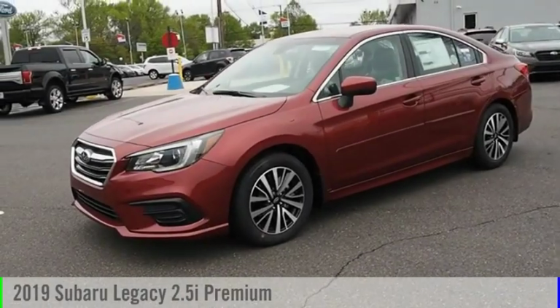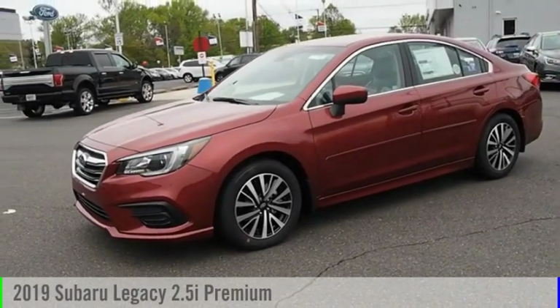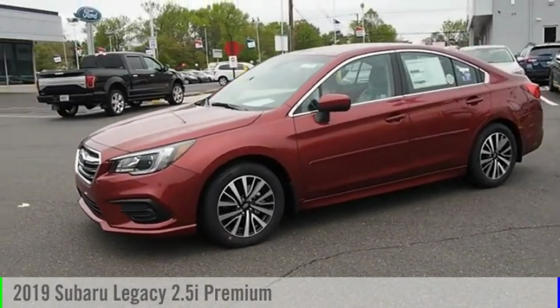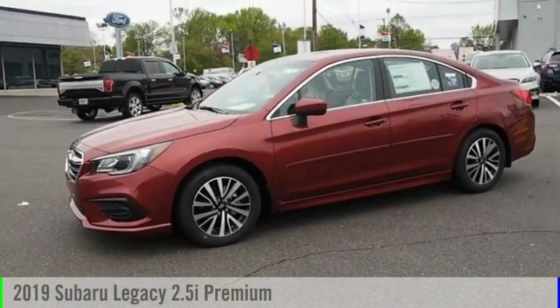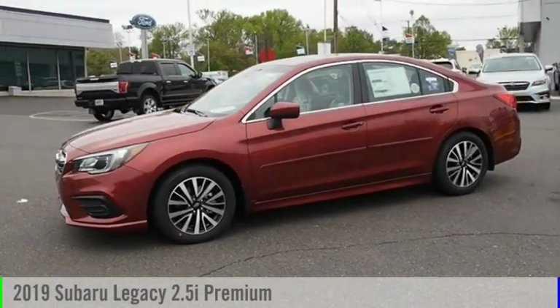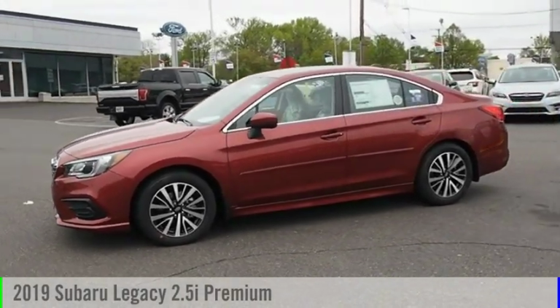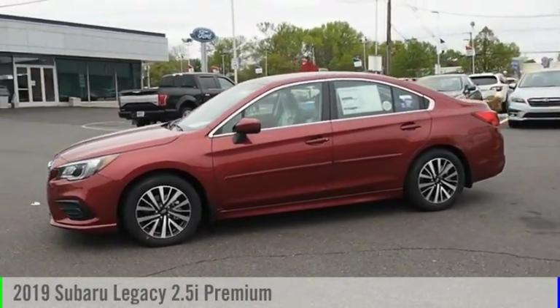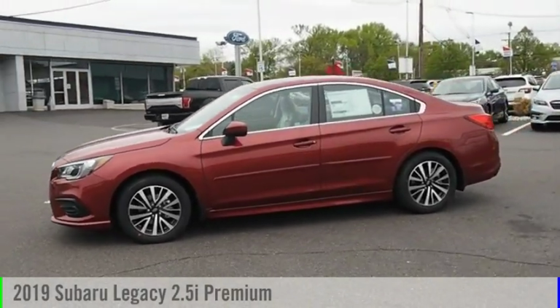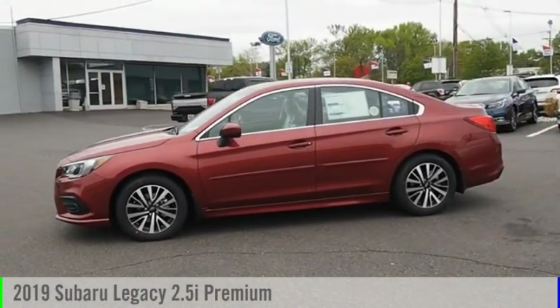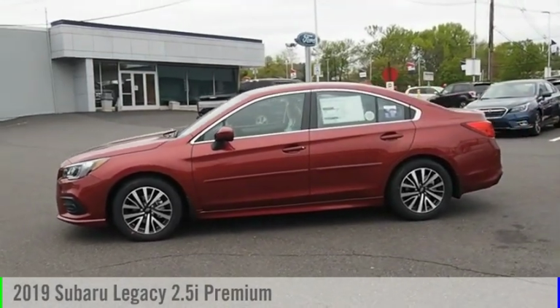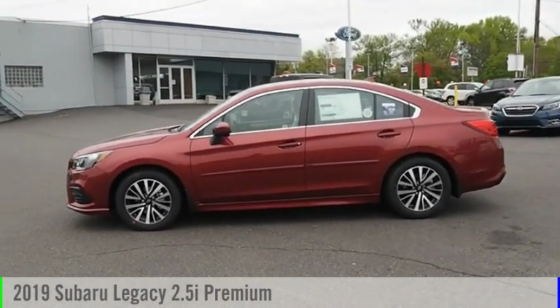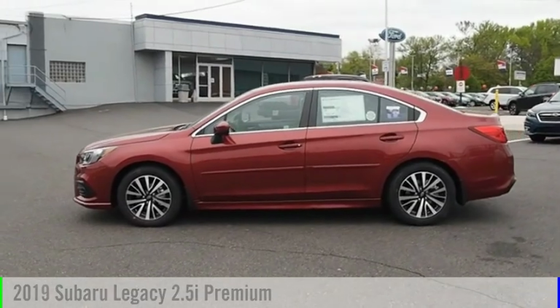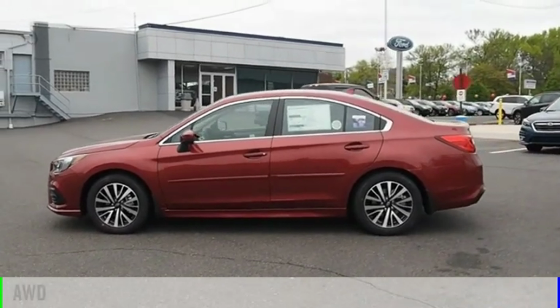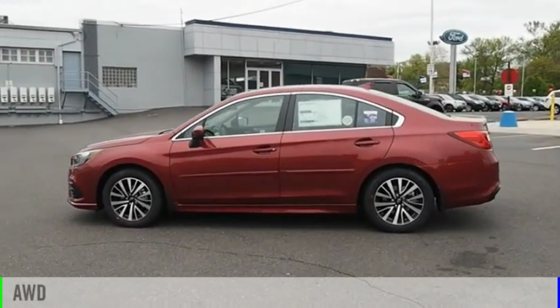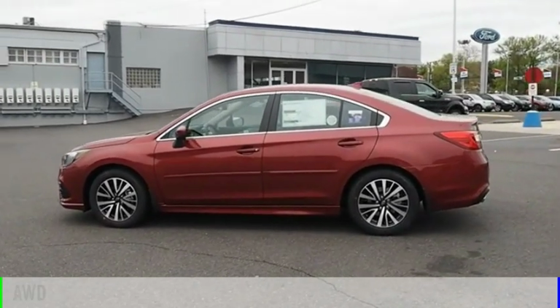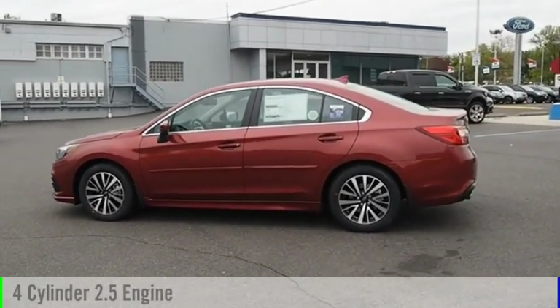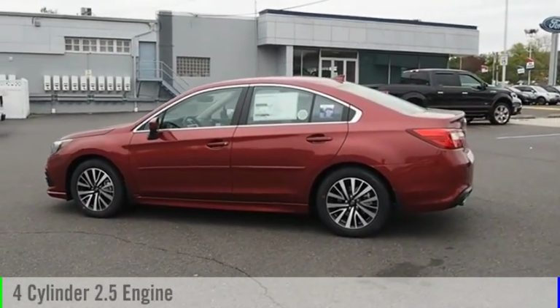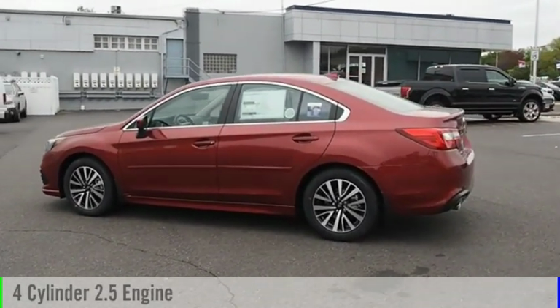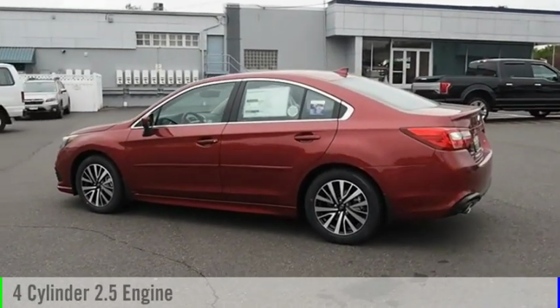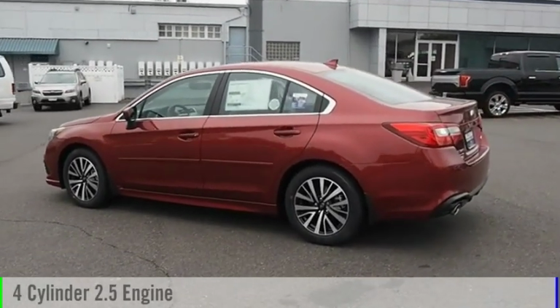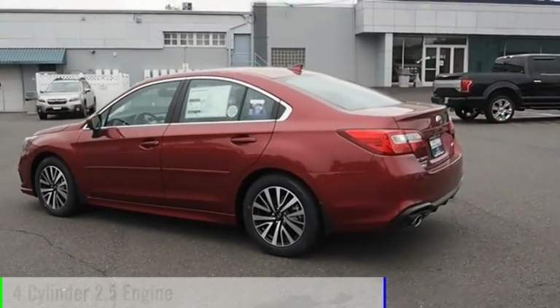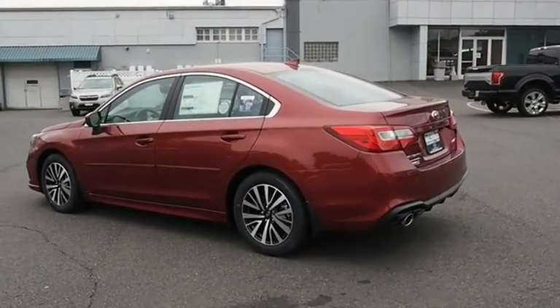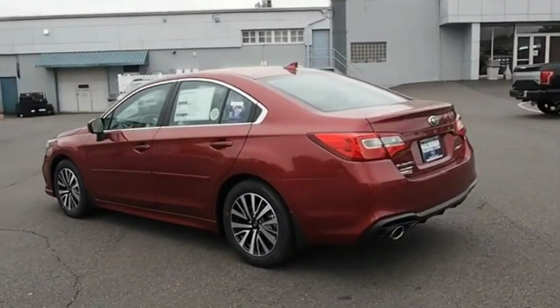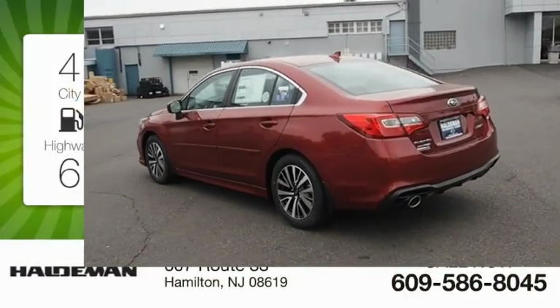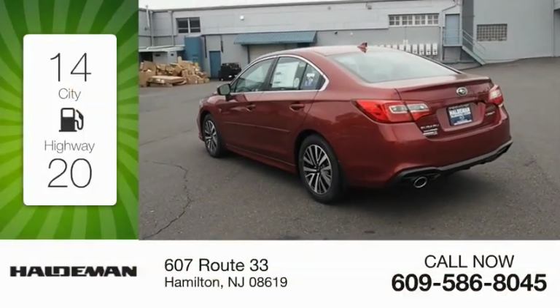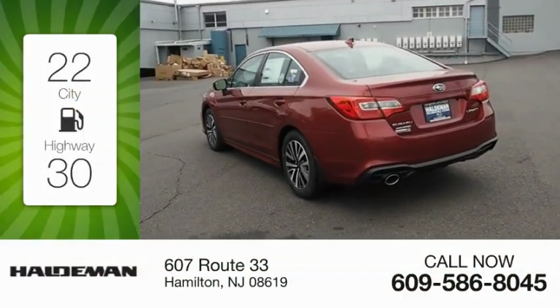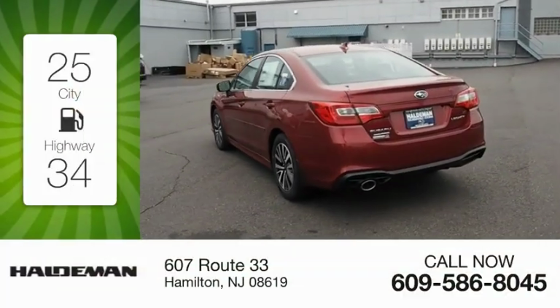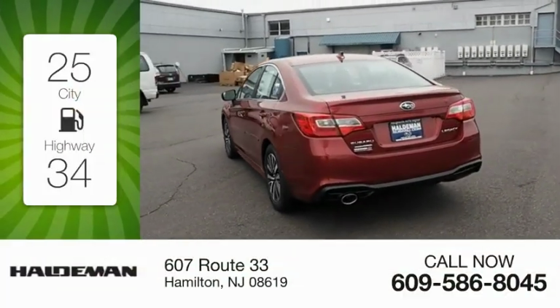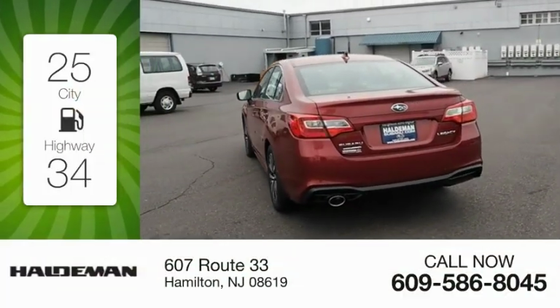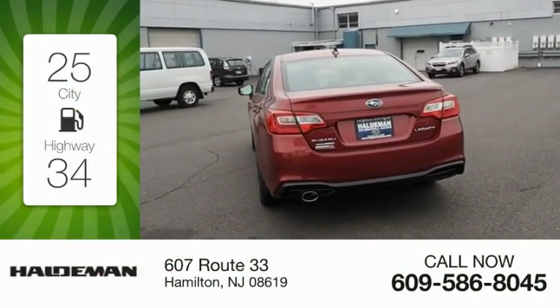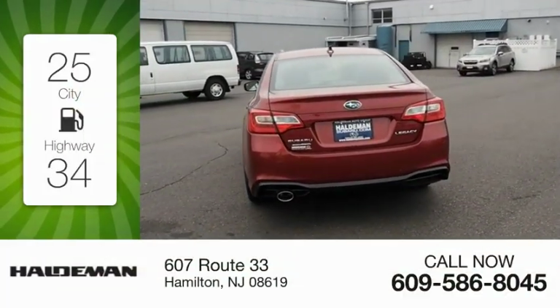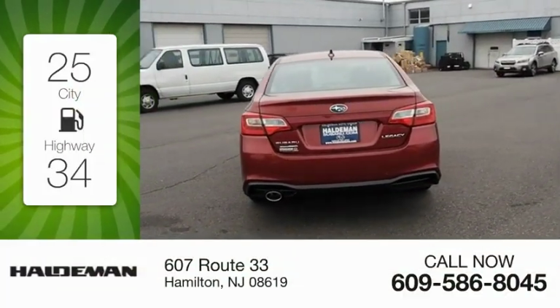You are going to love the 2019 Legacy. This vehicle is powered by an all-wheel drive, four-cylinder, 2.5-liter engine. Great fuel efficiency saves you money by requiring fewer trips to the gas station.